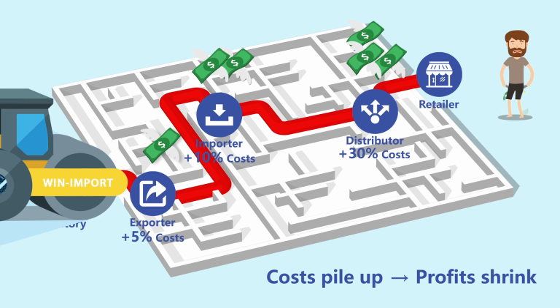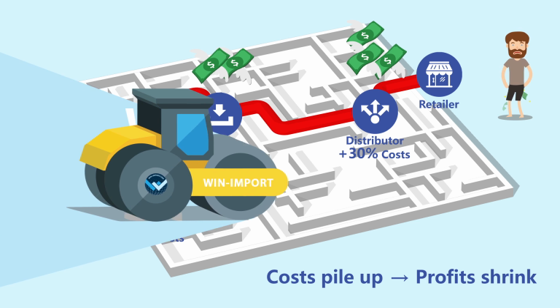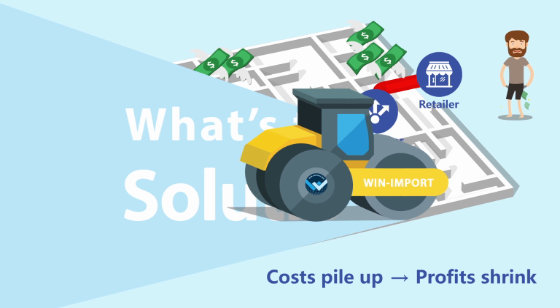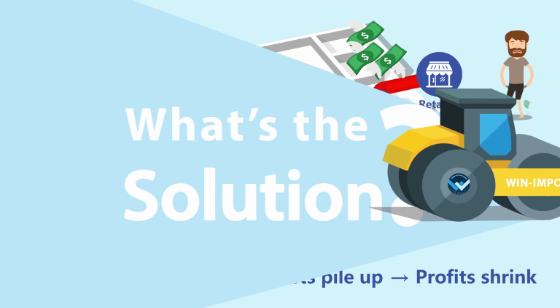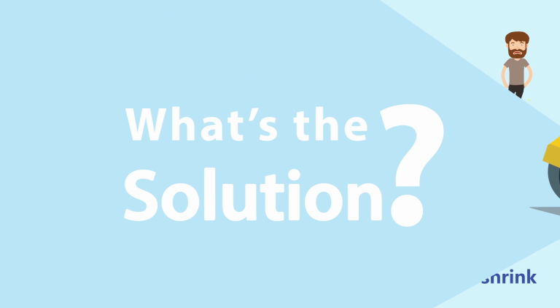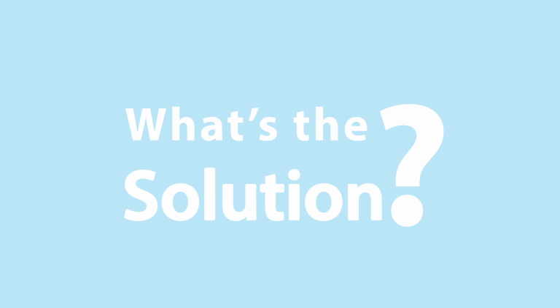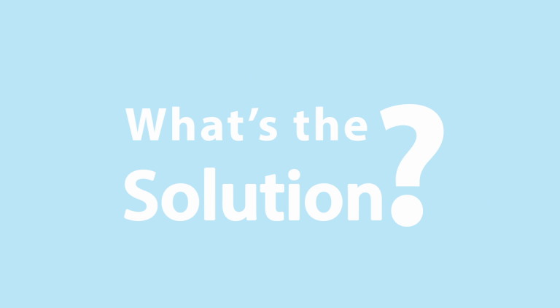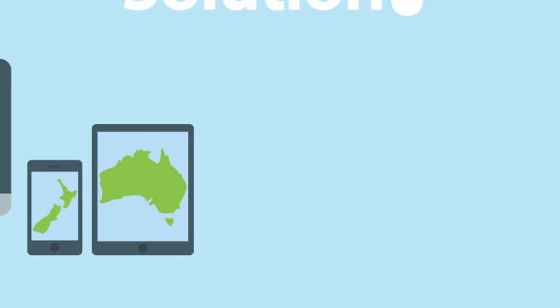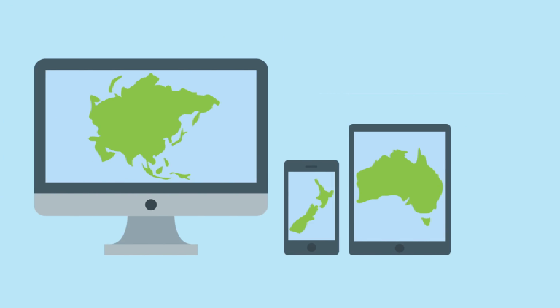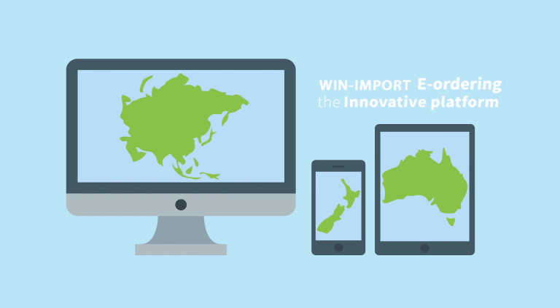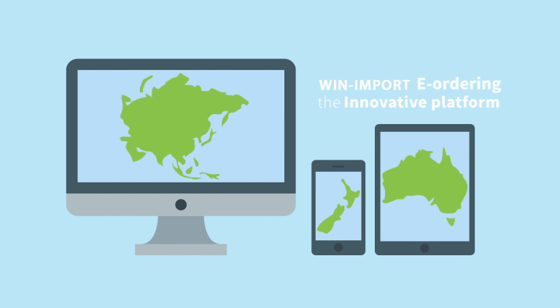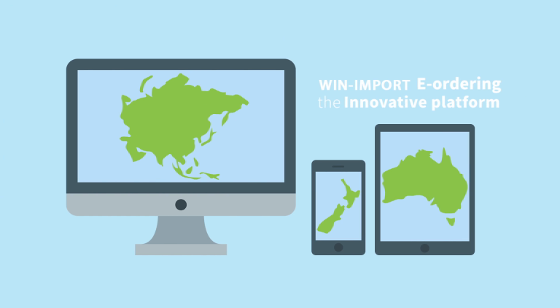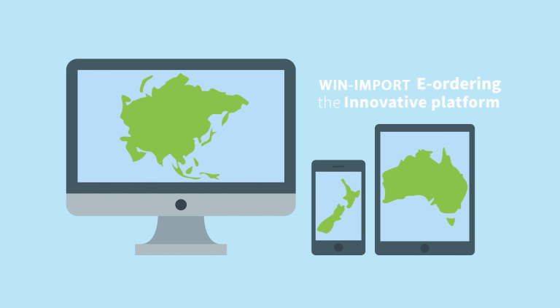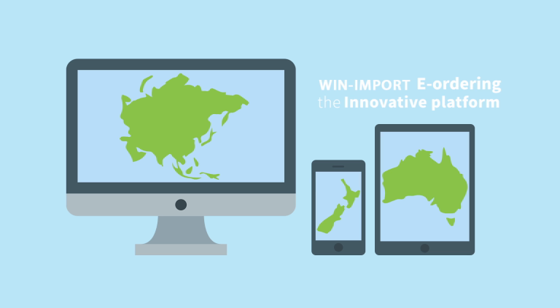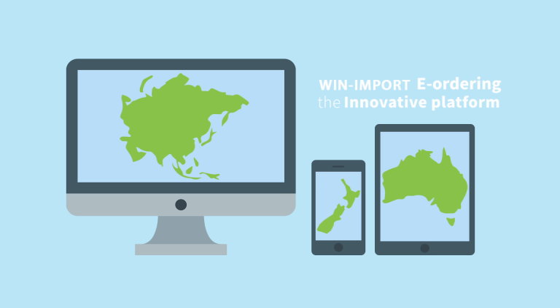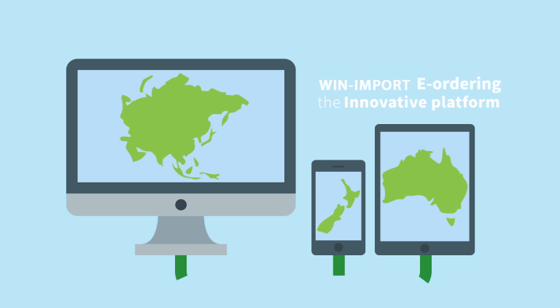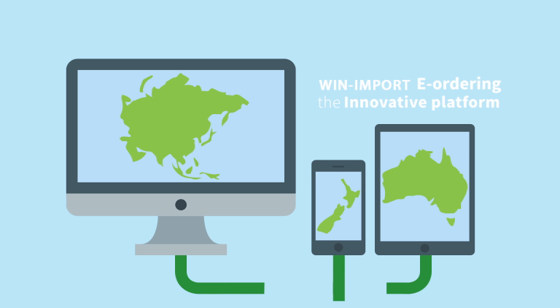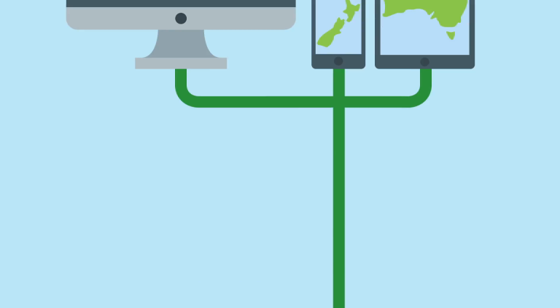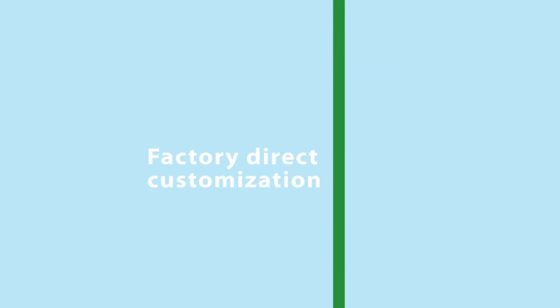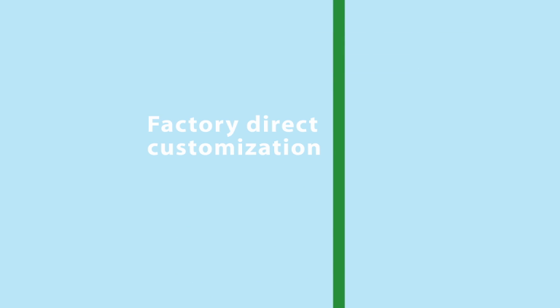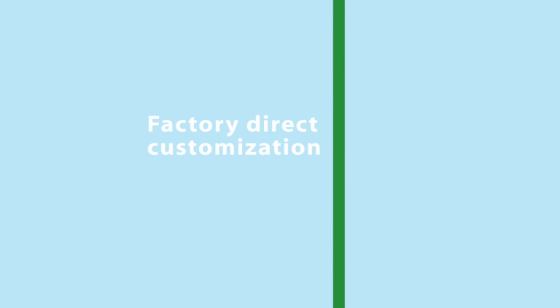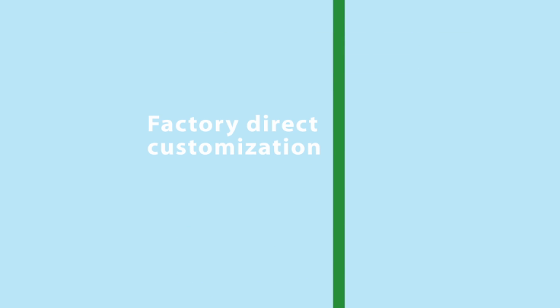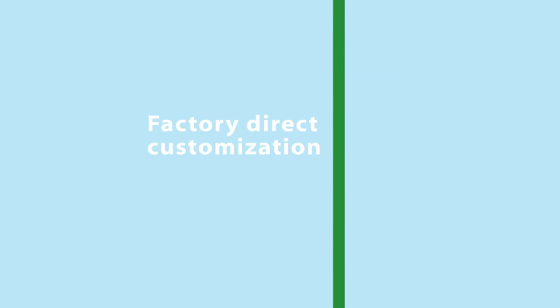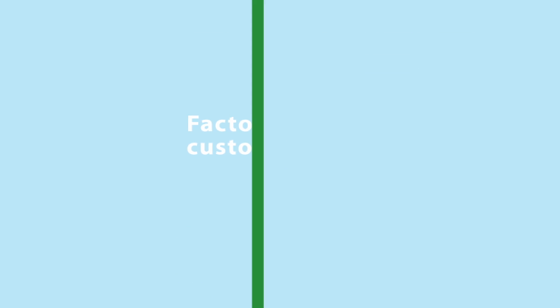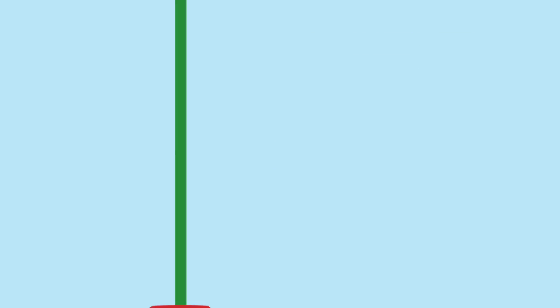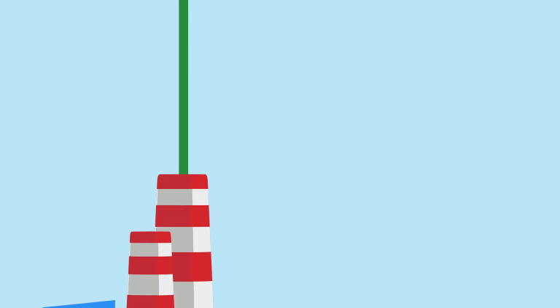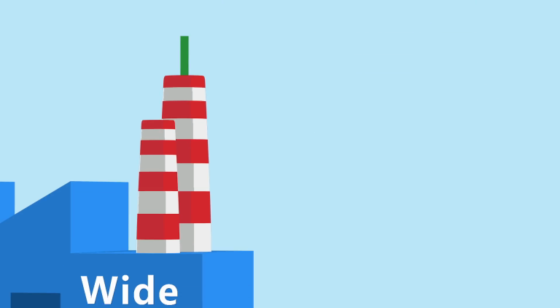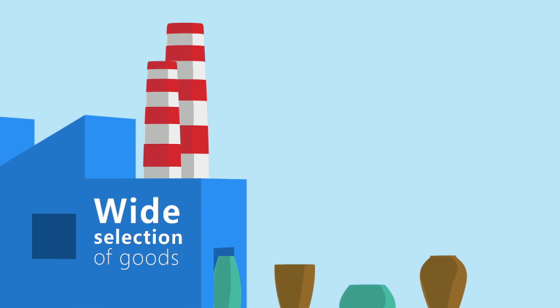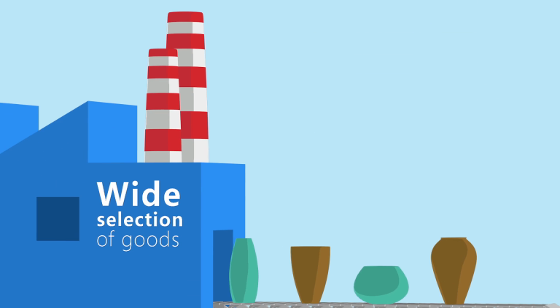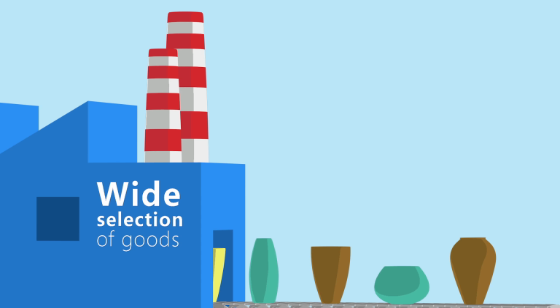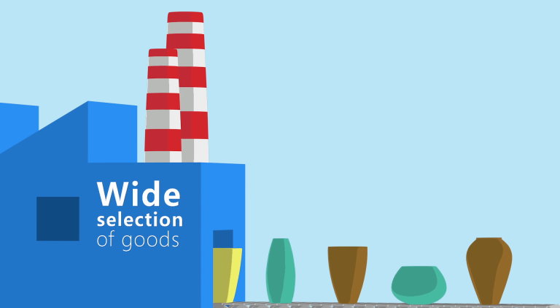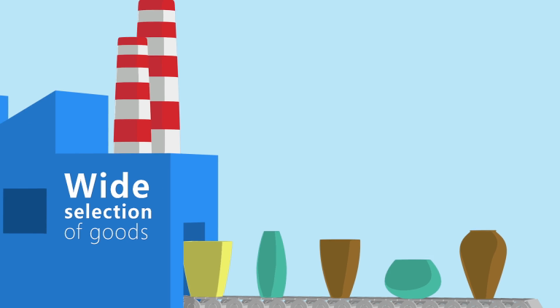So, what's the solution? With Winimport, the innovative platform, we provide factory-direct customization and a wide selection of goods.